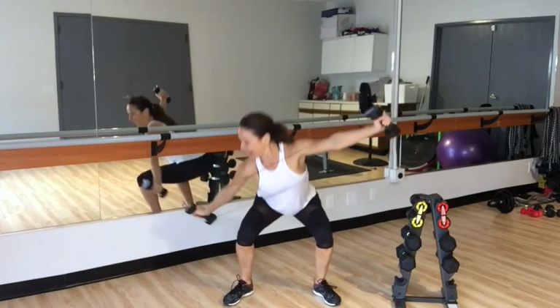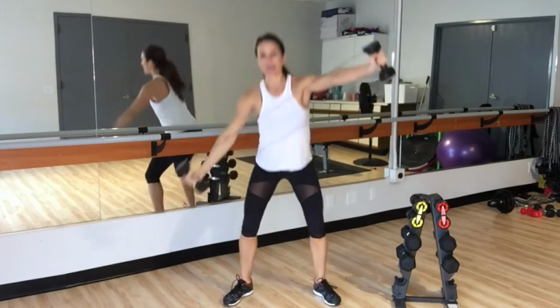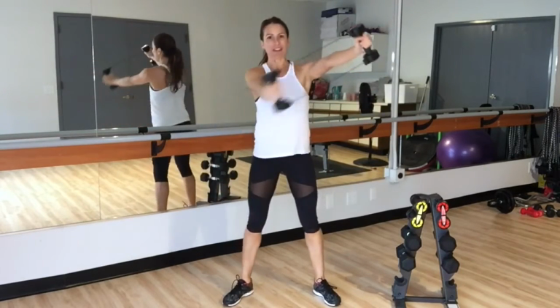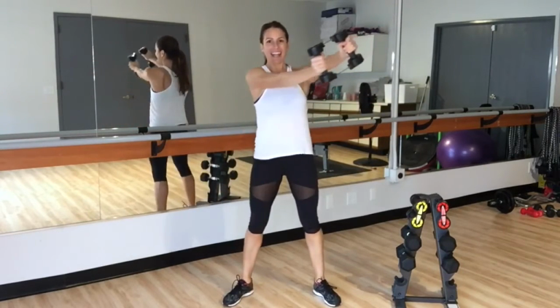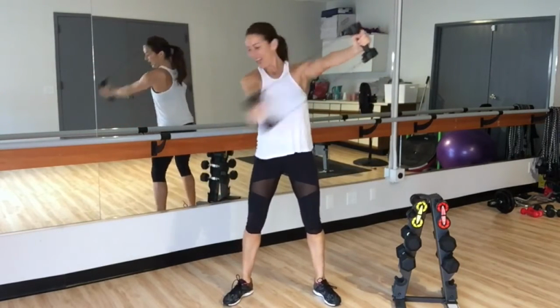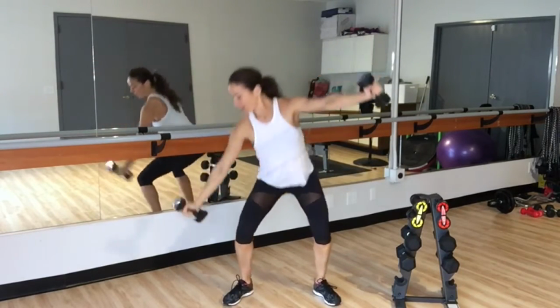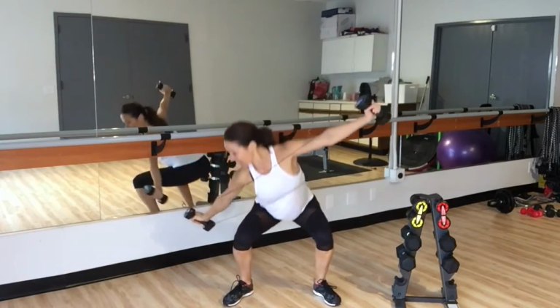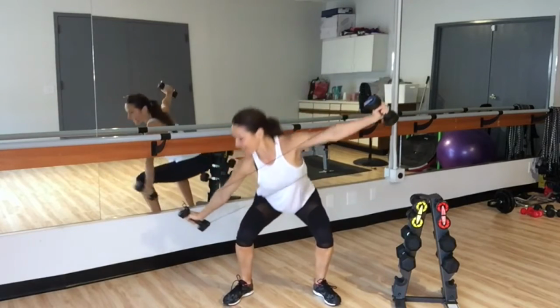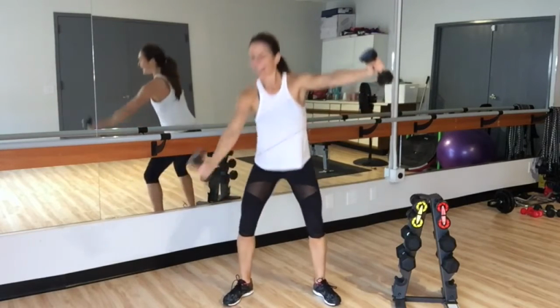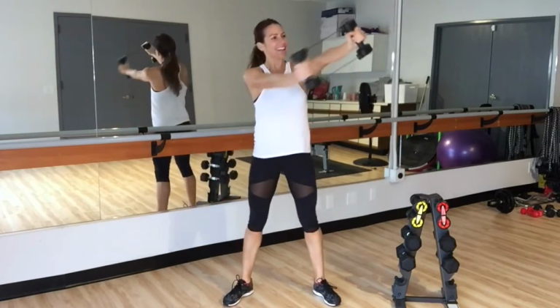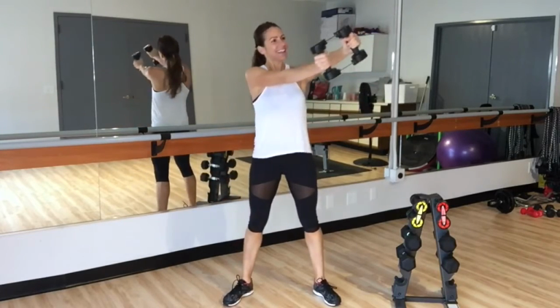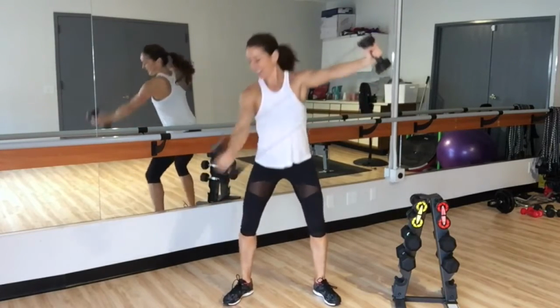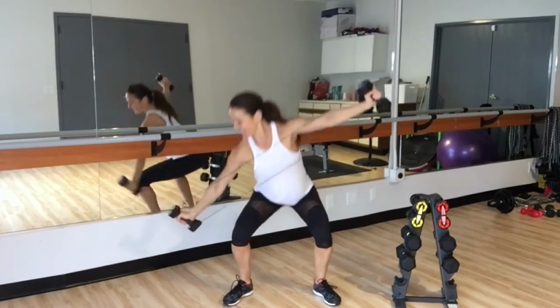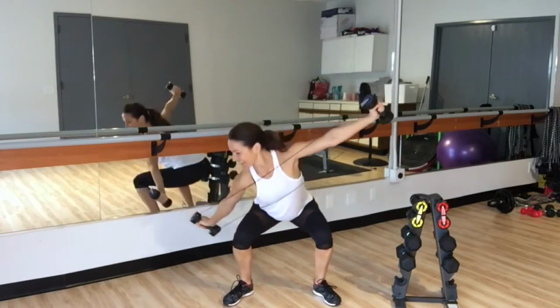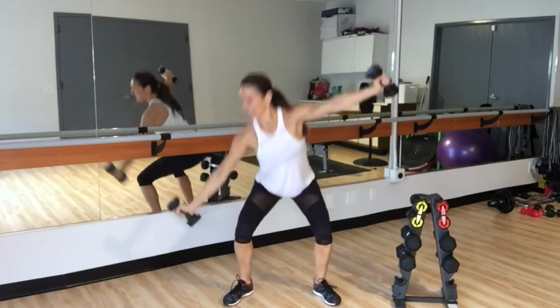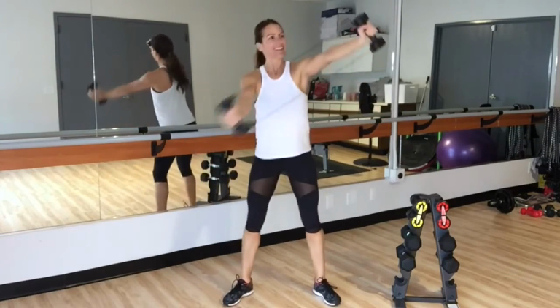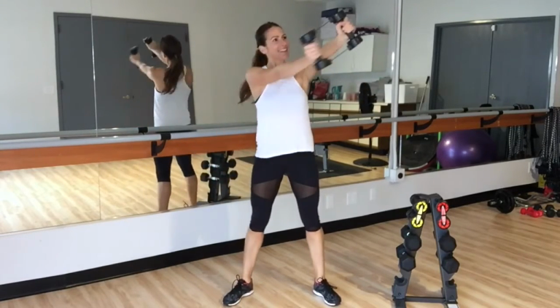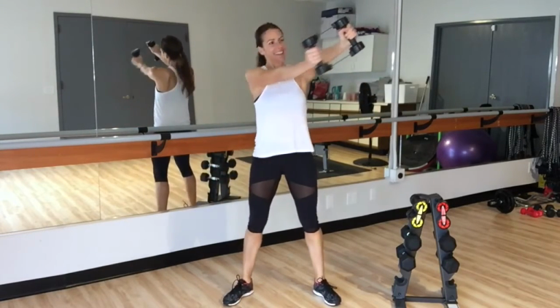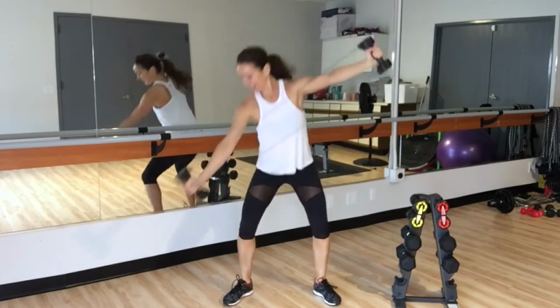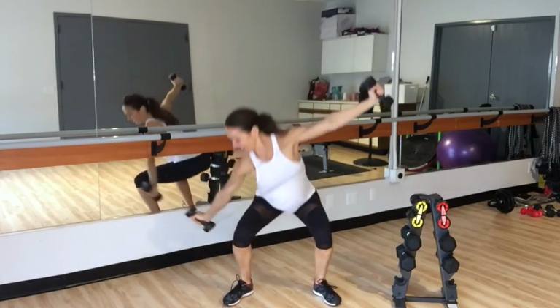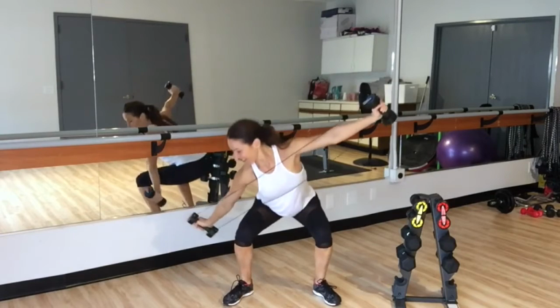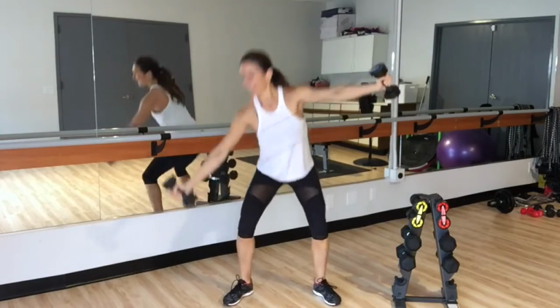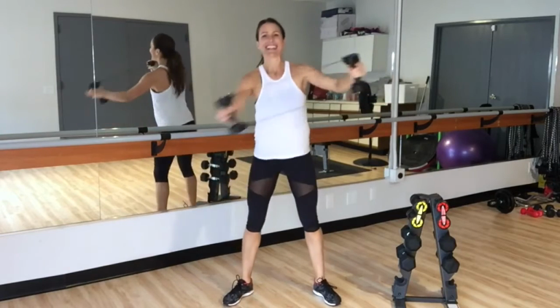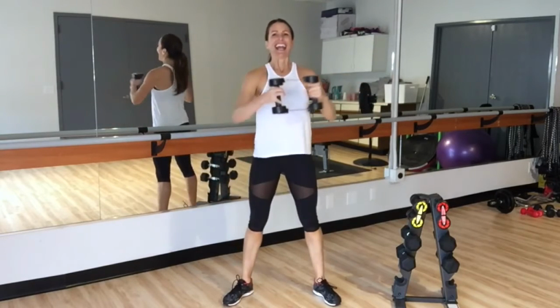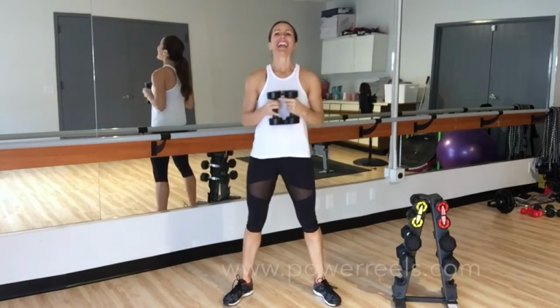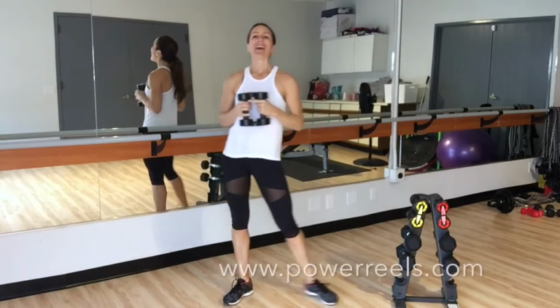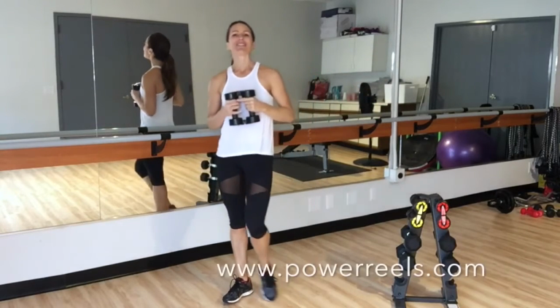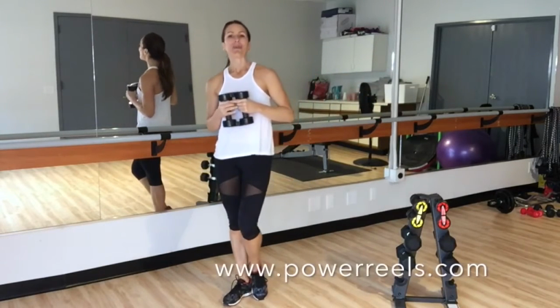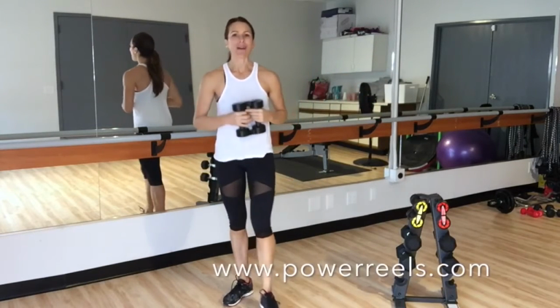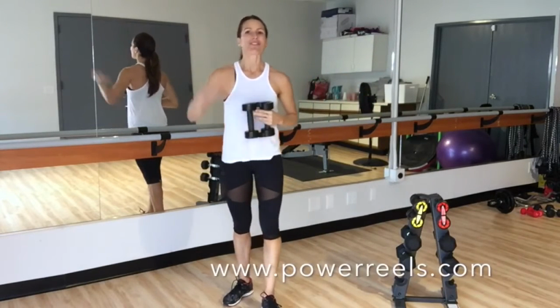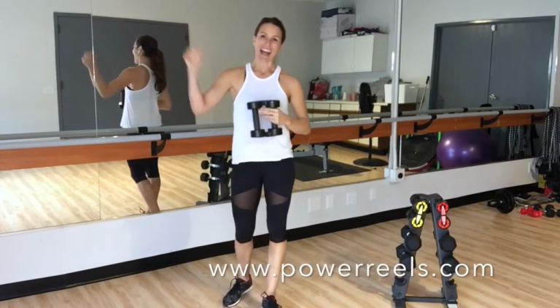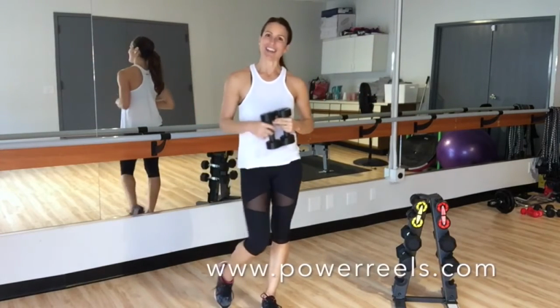Anchor that arm up overhead, pull down. And that's a Power Reel Wood Chop from High to Low.